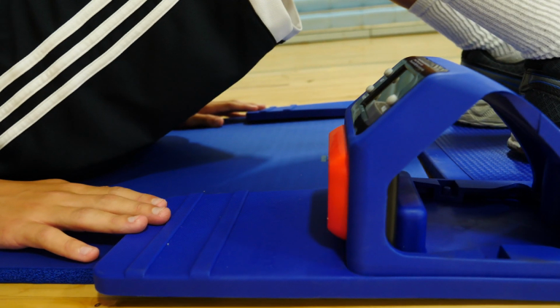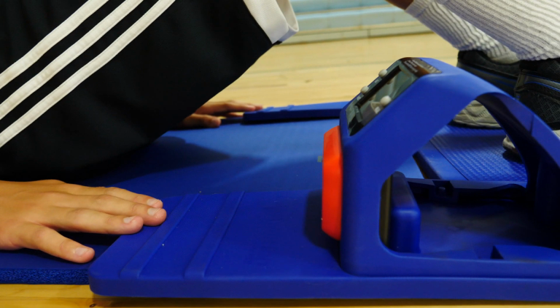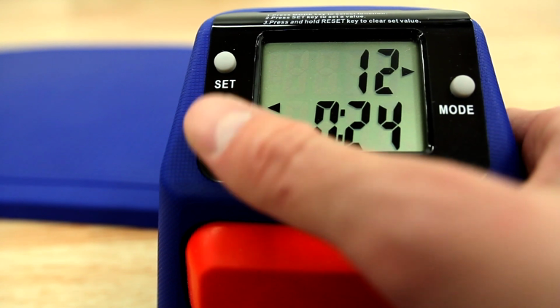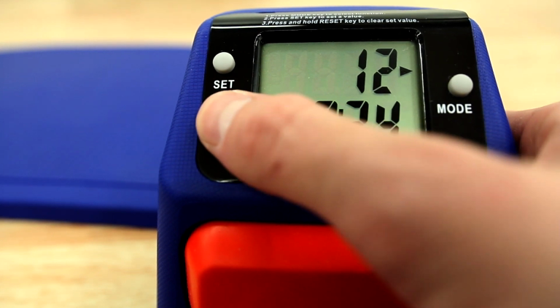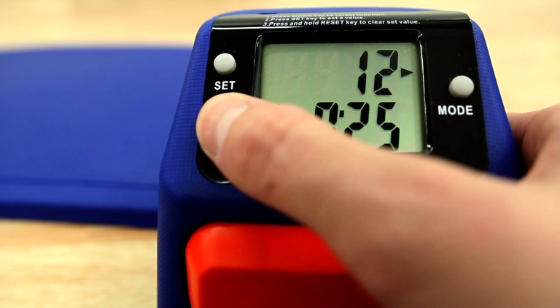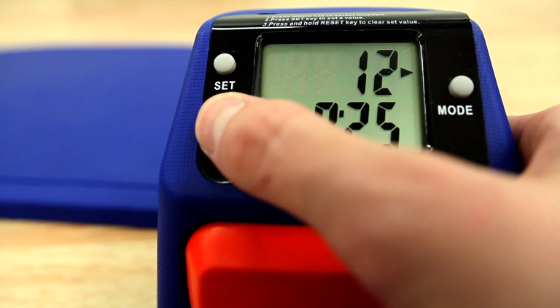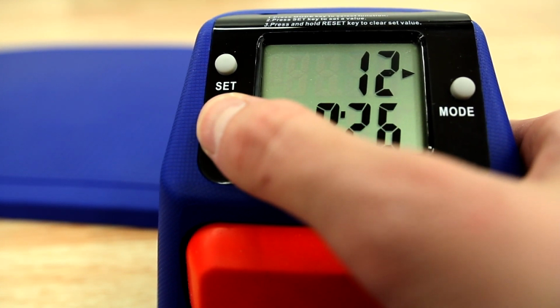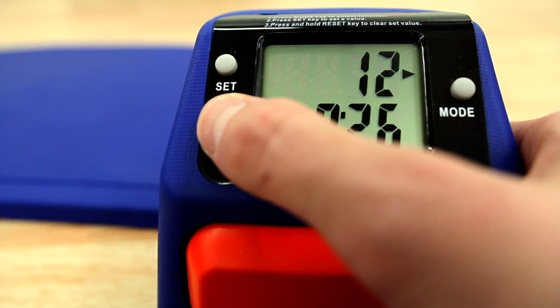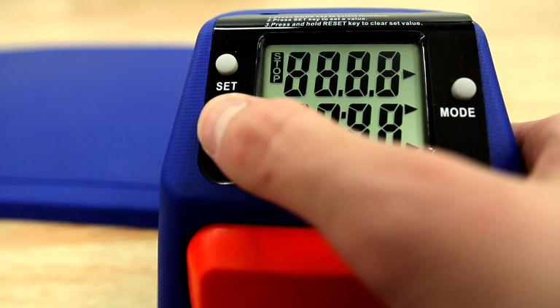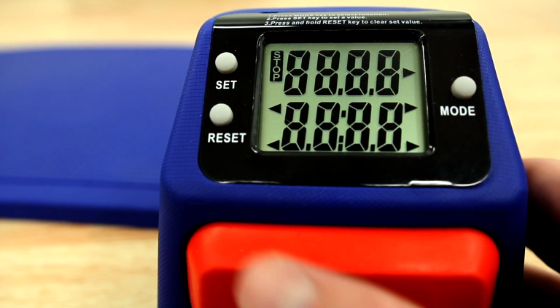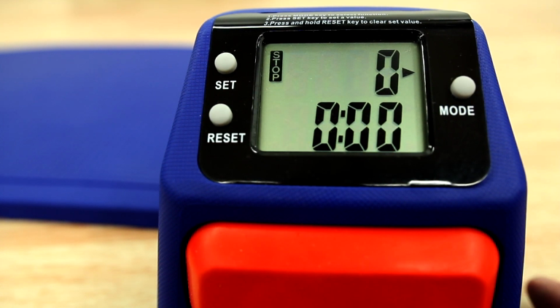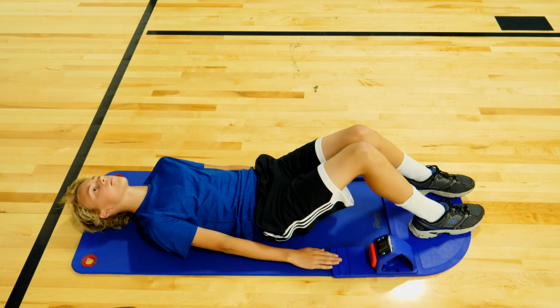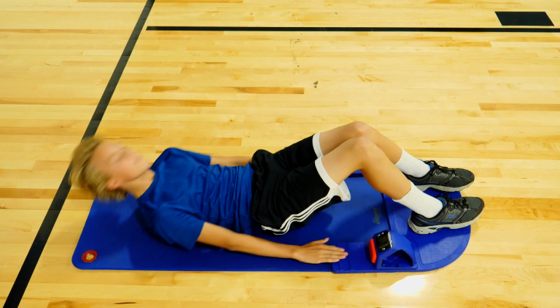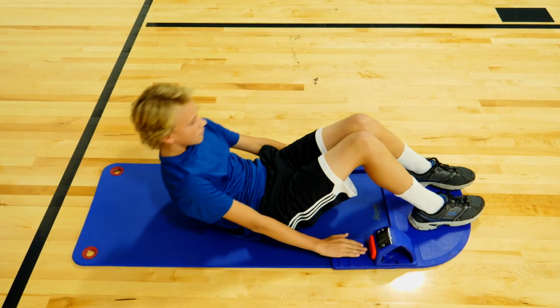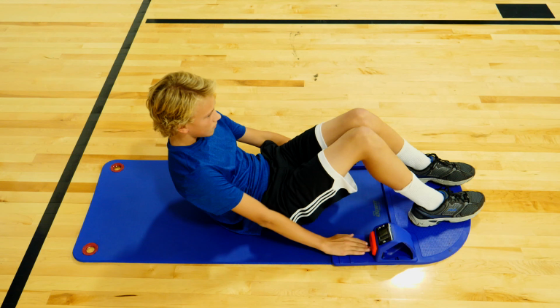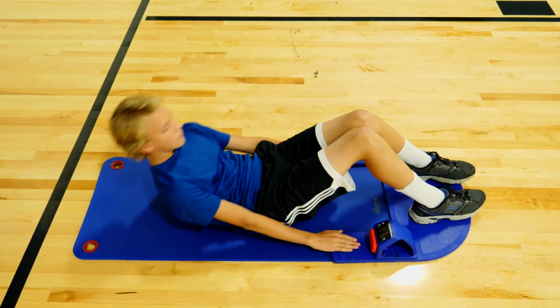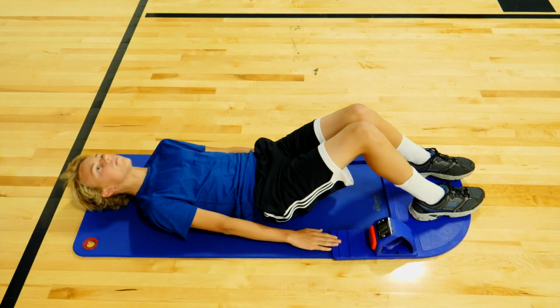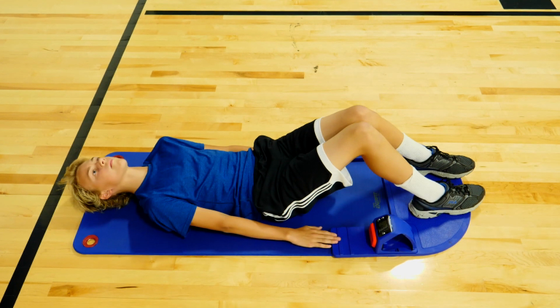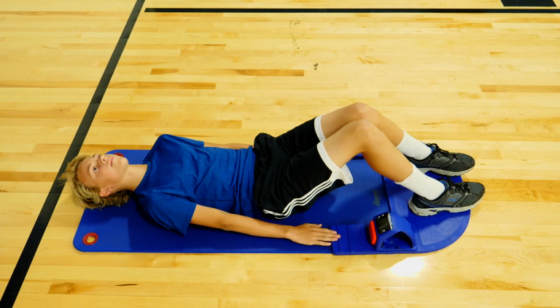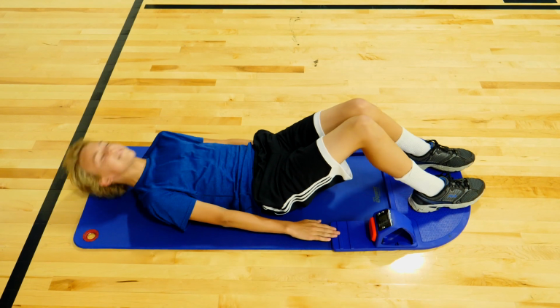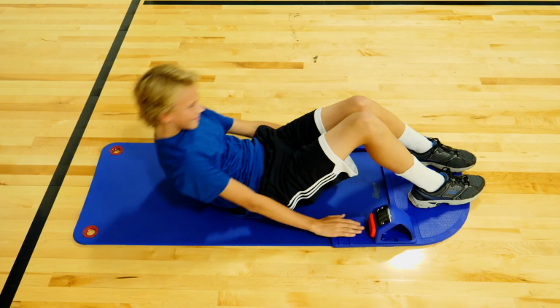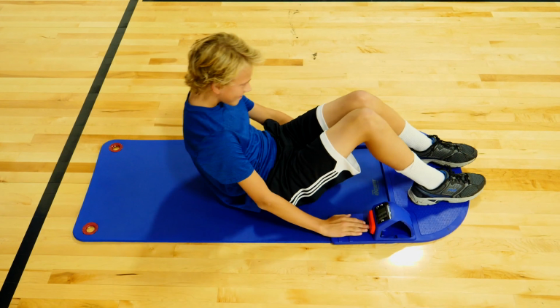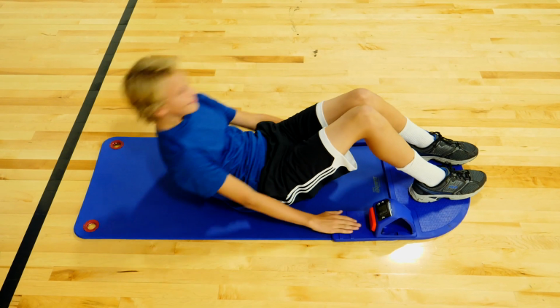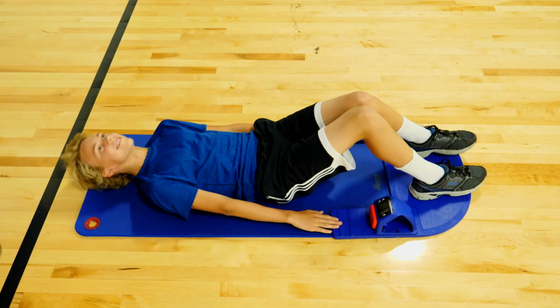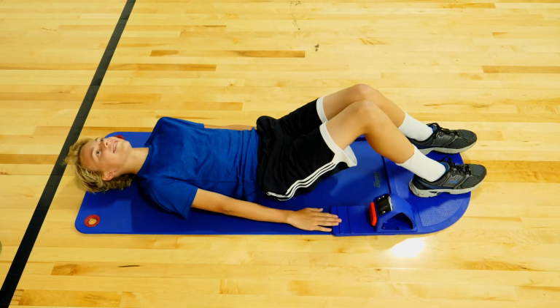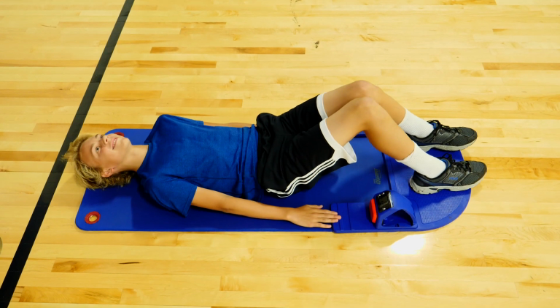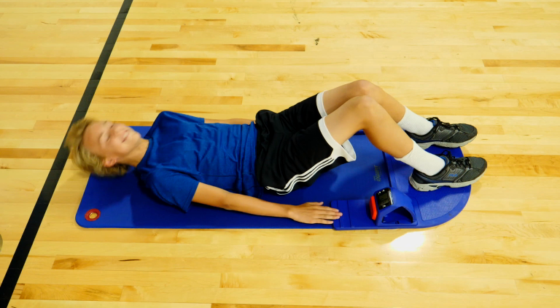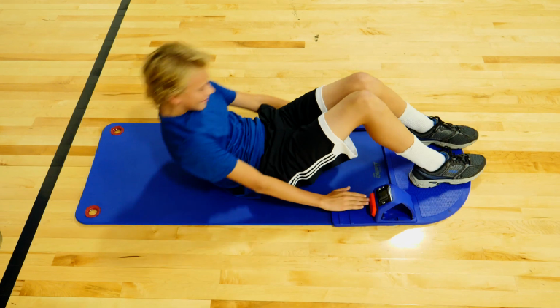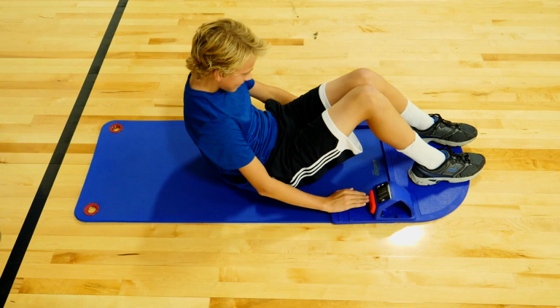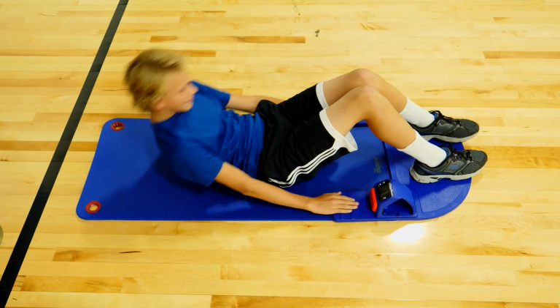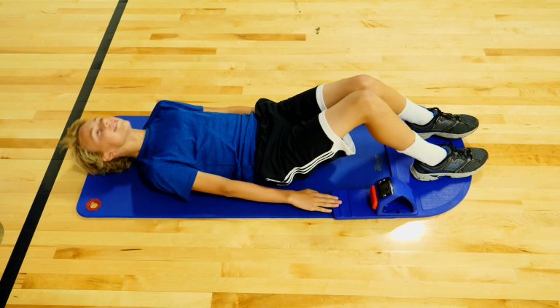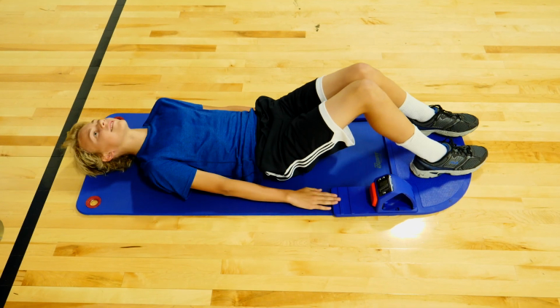Press and hold the reset button to clear the tester to zero. Once you begin the Curl-Up Test, wait for the instructor to call out "Up." Curl up slowly, keeping your arms straight and feet on the ground while sliding your fingers along the mat to push the big orange button.